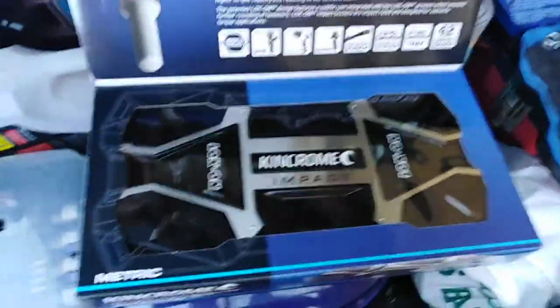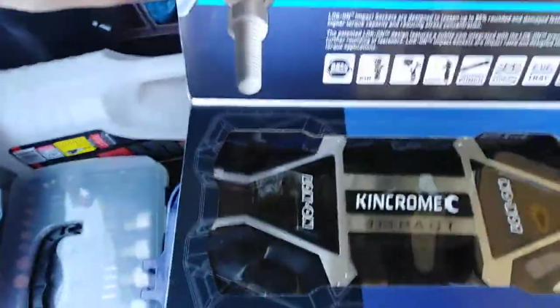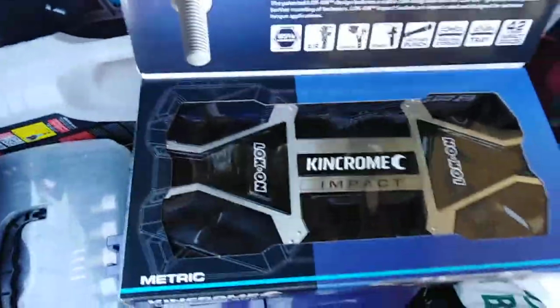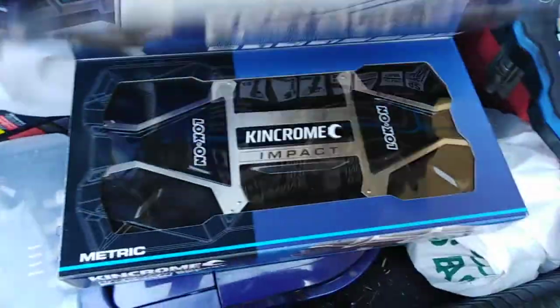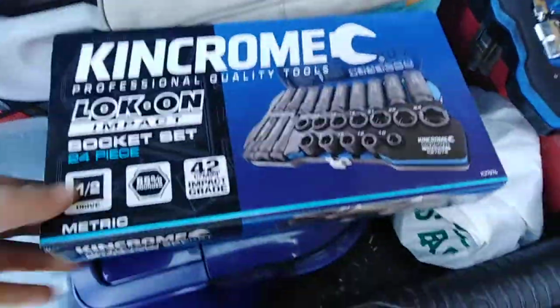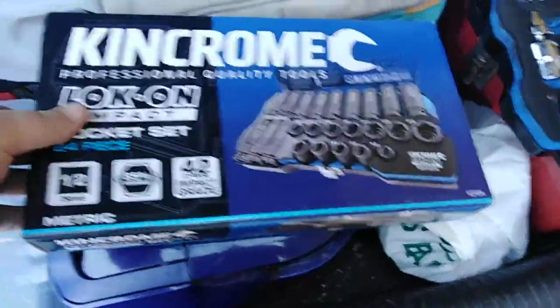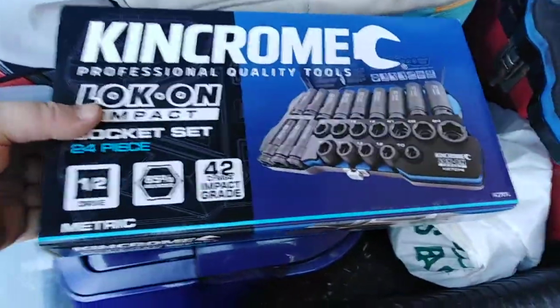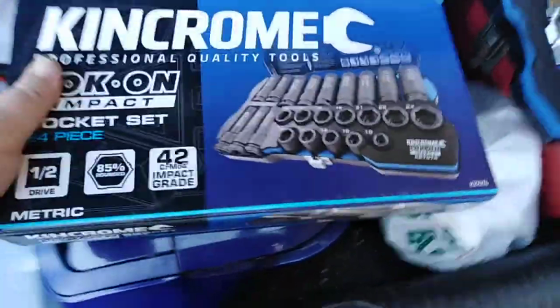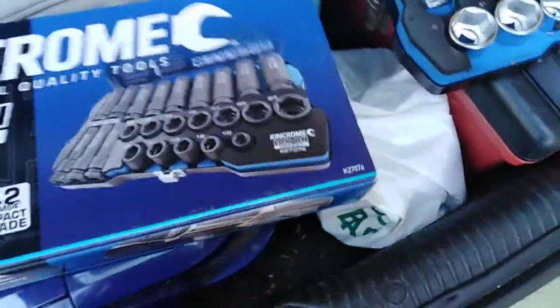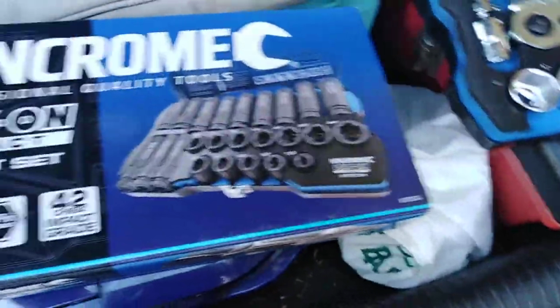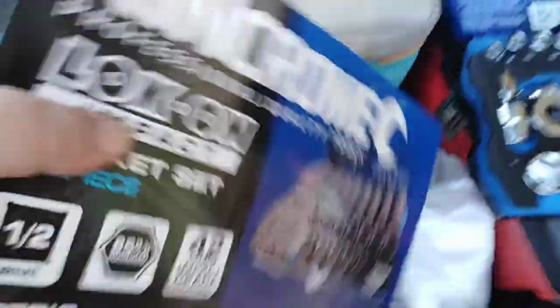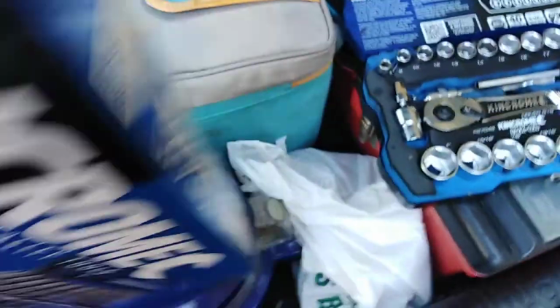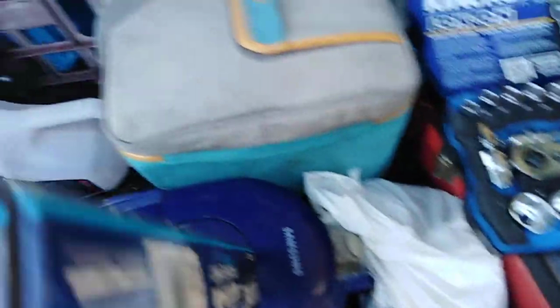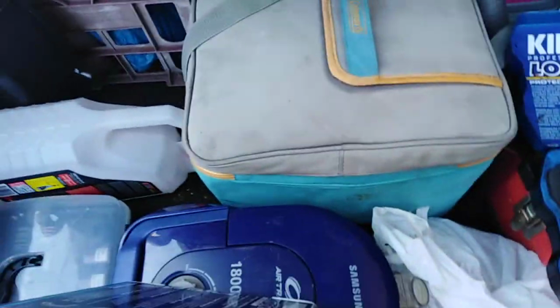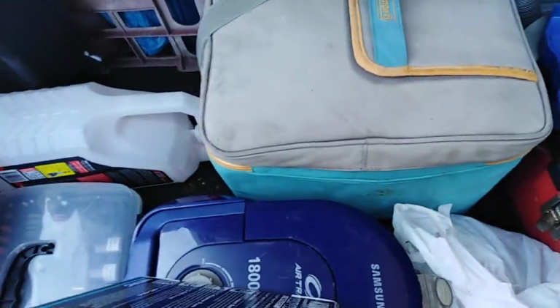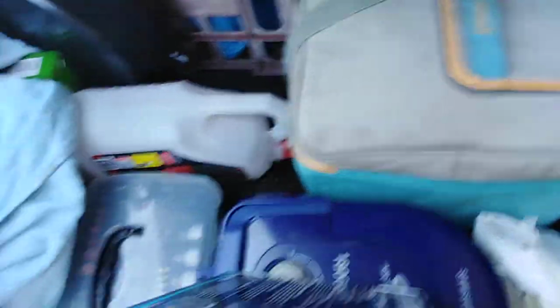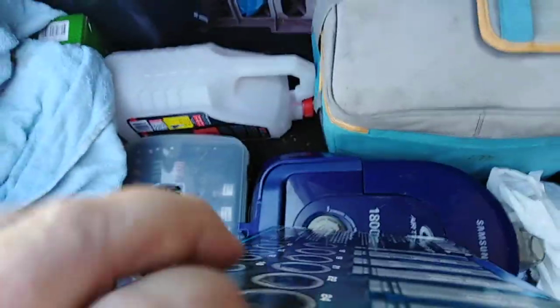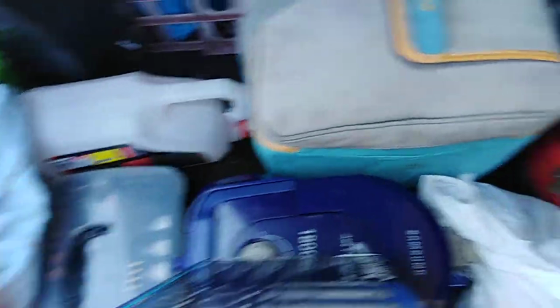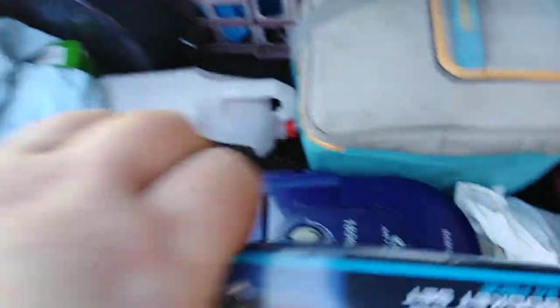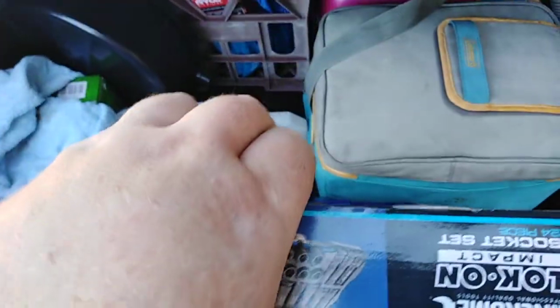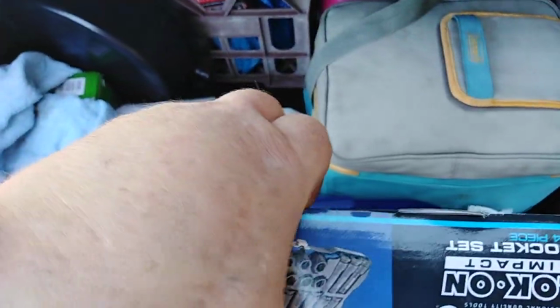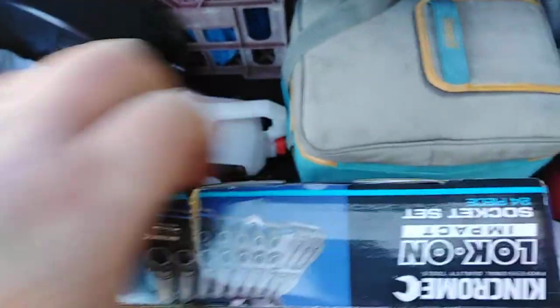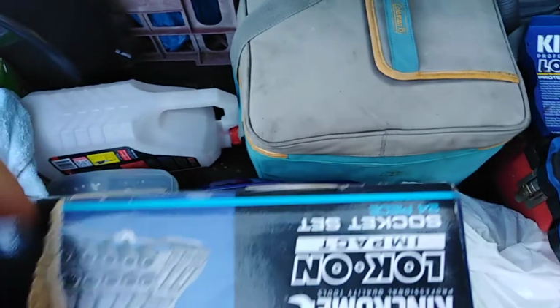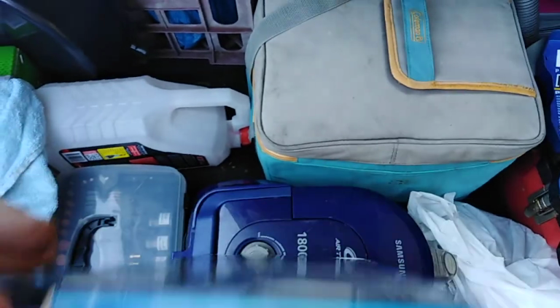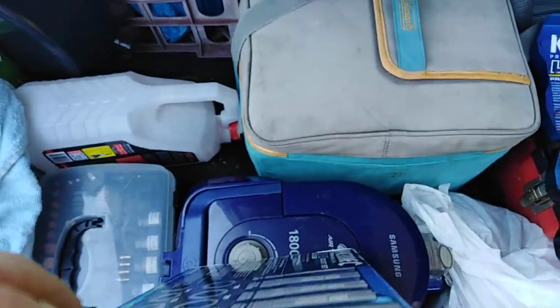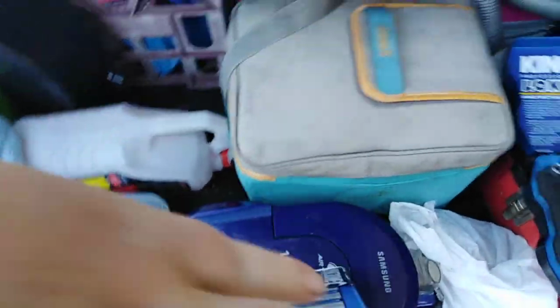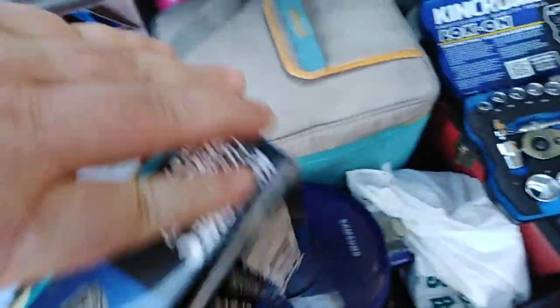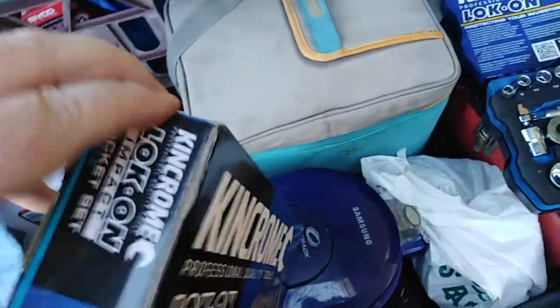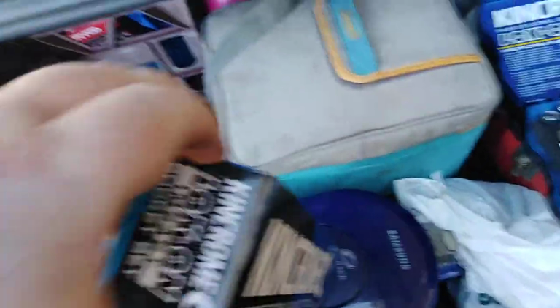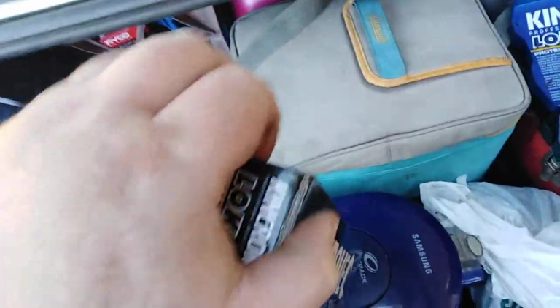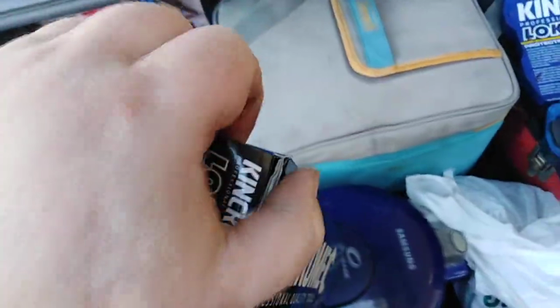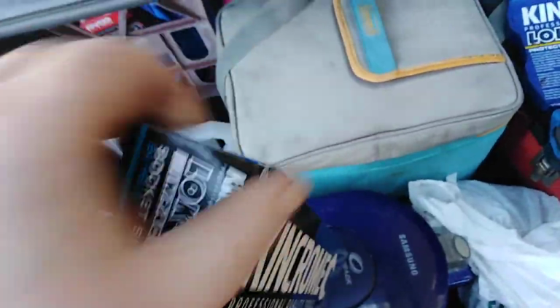As you can see, there is already a difference in the case compared to the other one. I did keep the other box for a while.